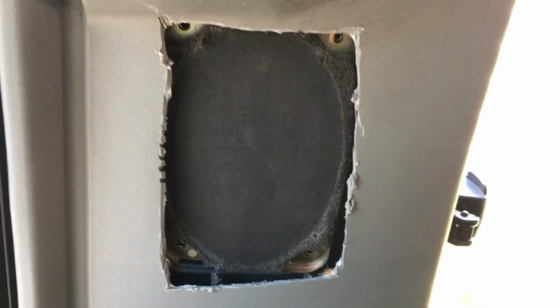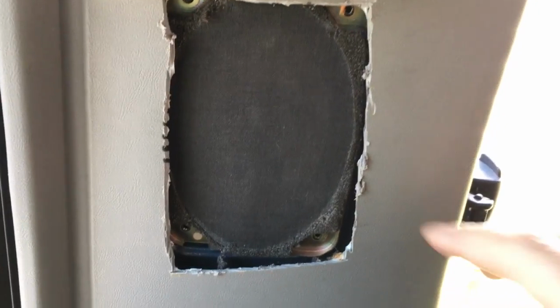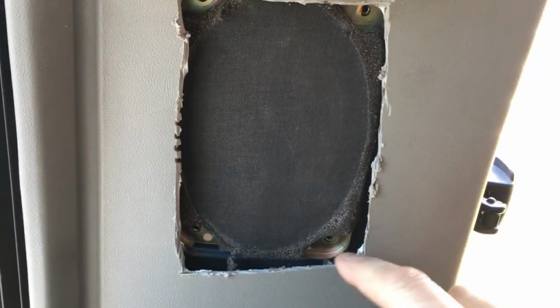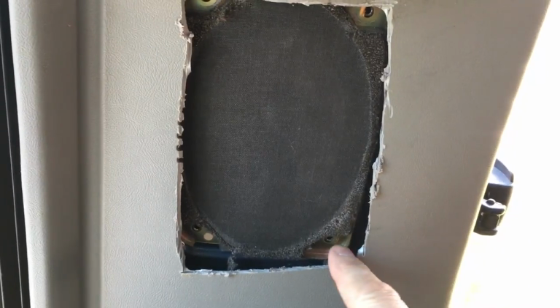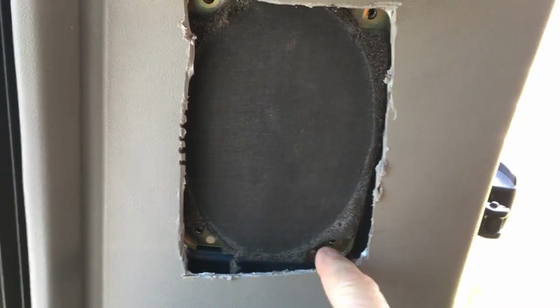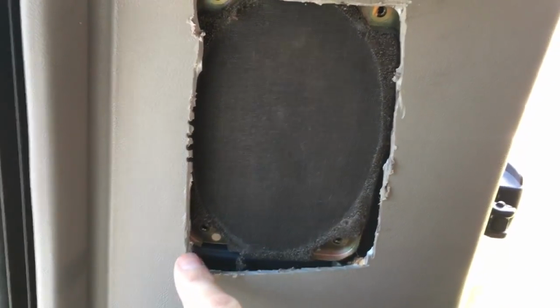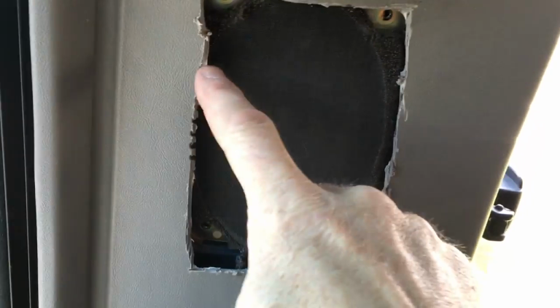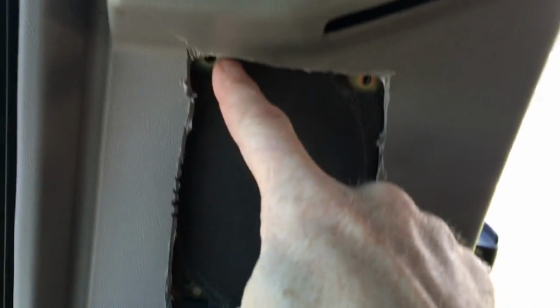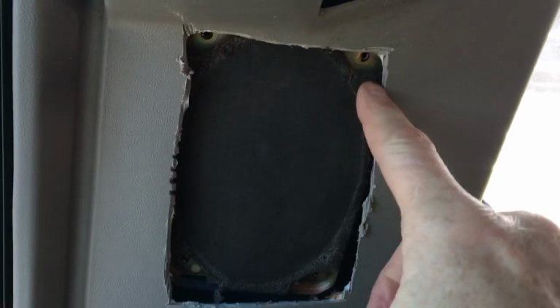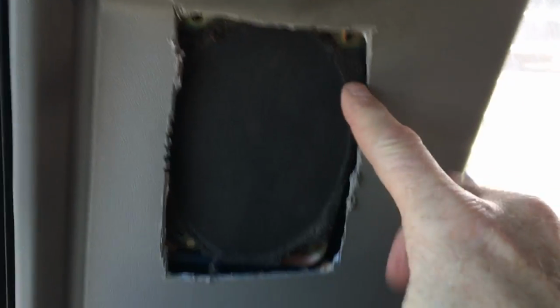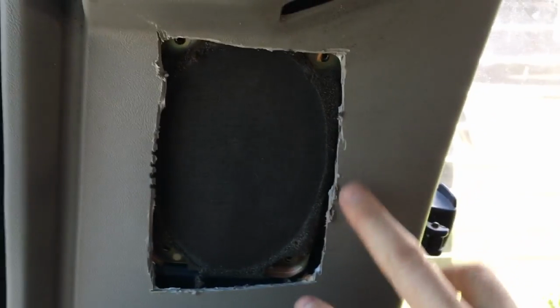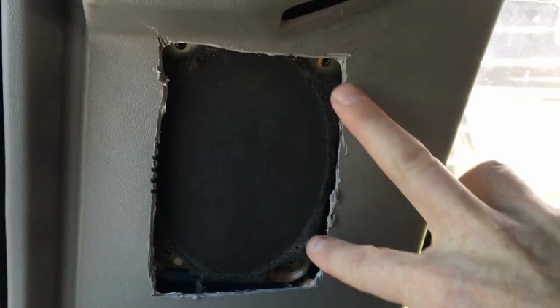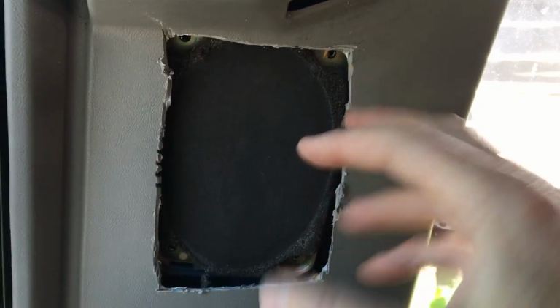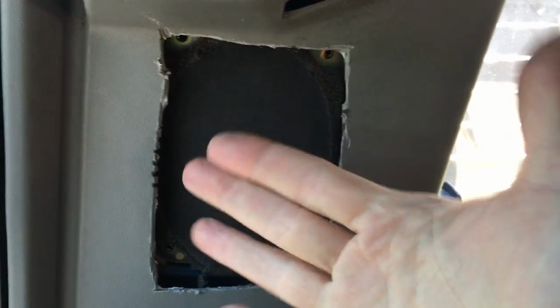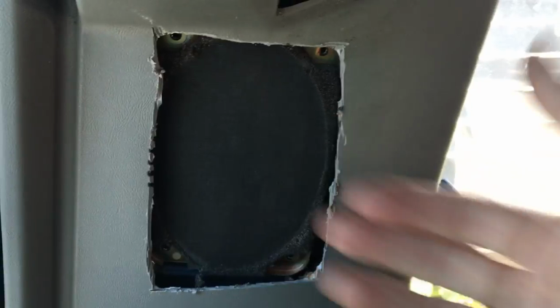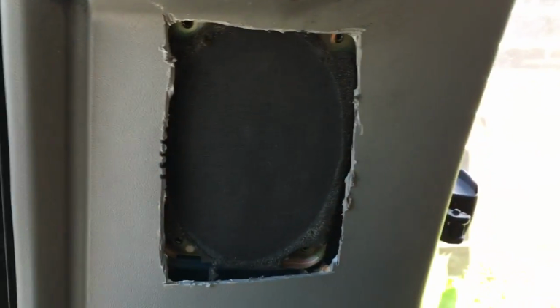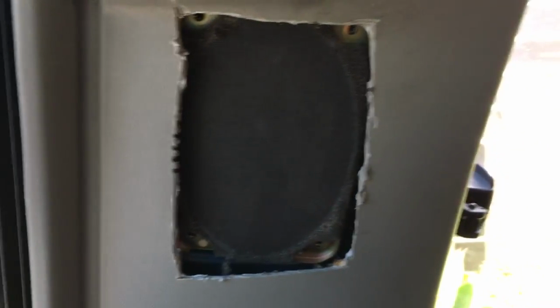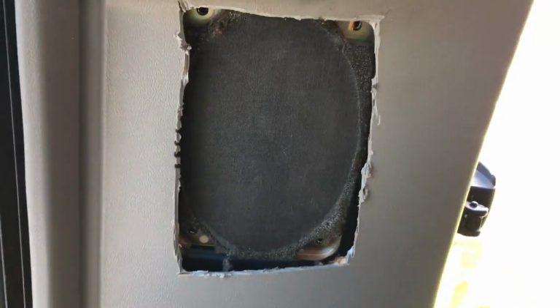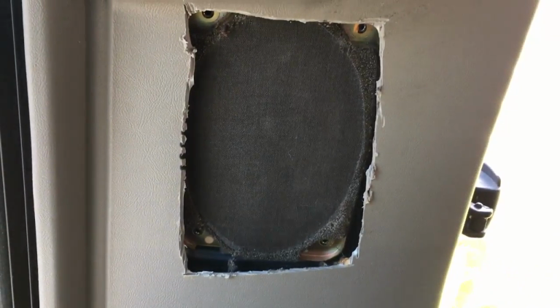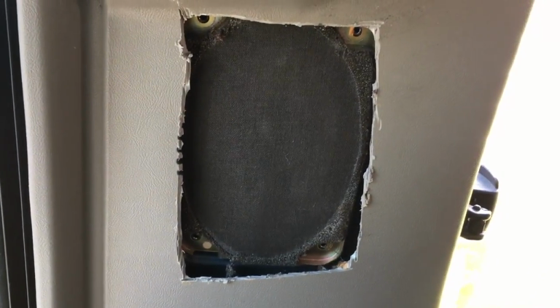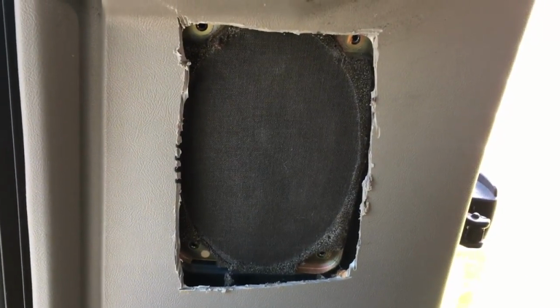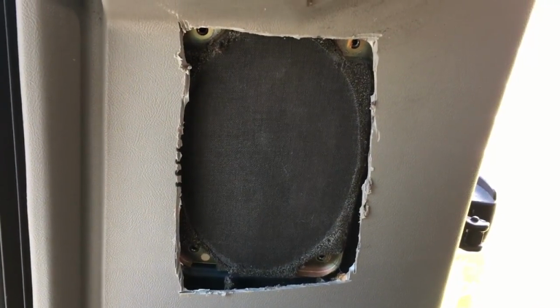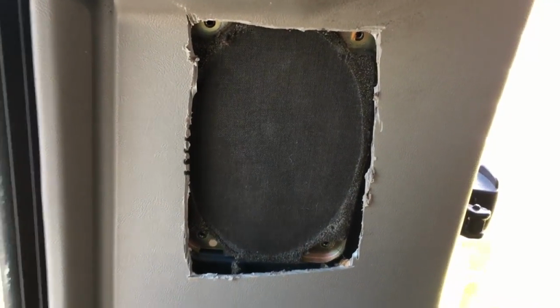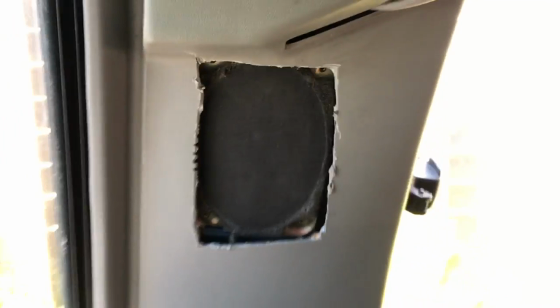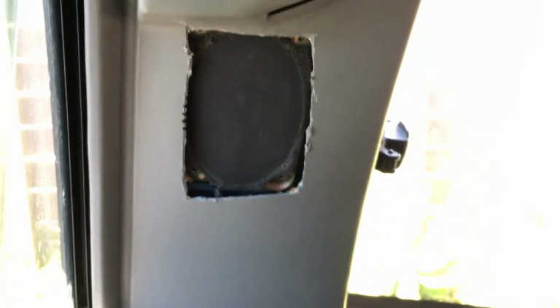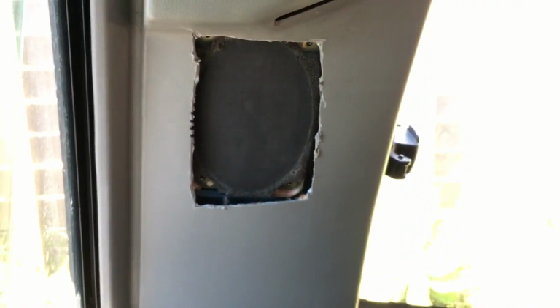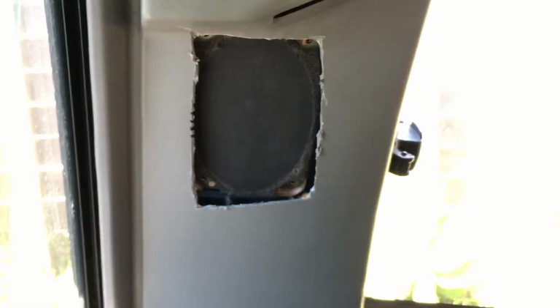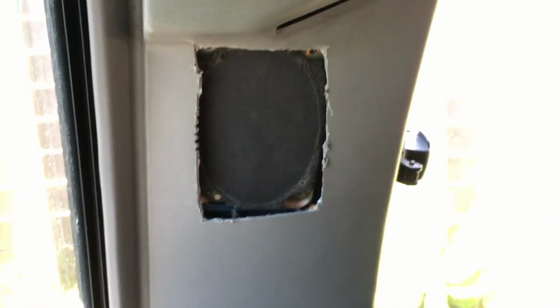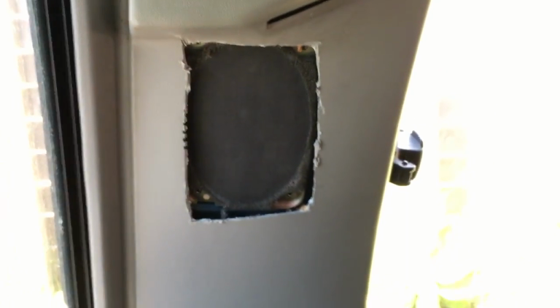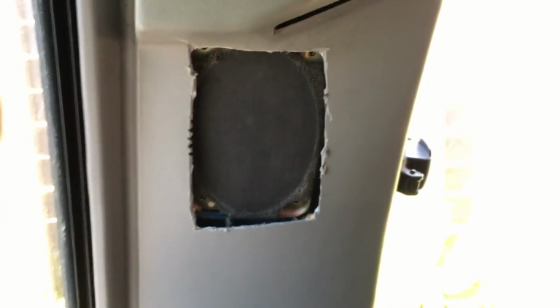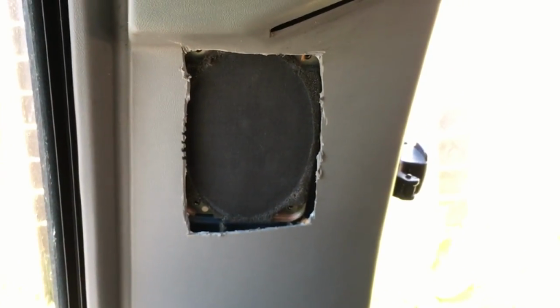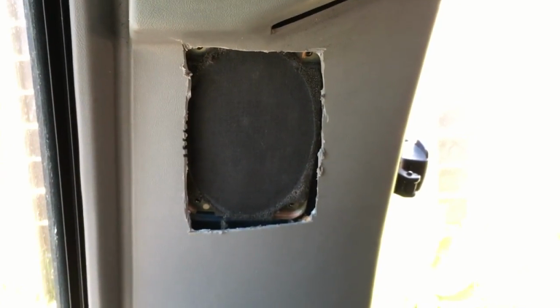And there's the hole. It's kind of sloppy, but you can see four bolts hold the speaker on and we're going to wrestle it out of the hole and then try to put the new one in.